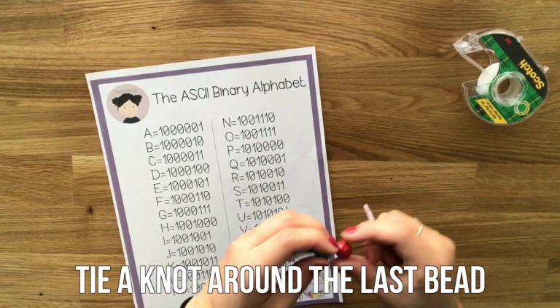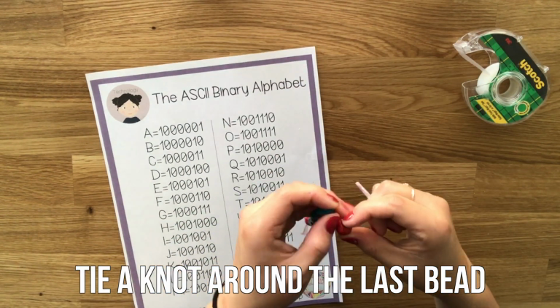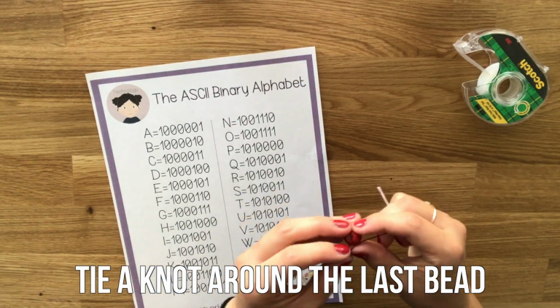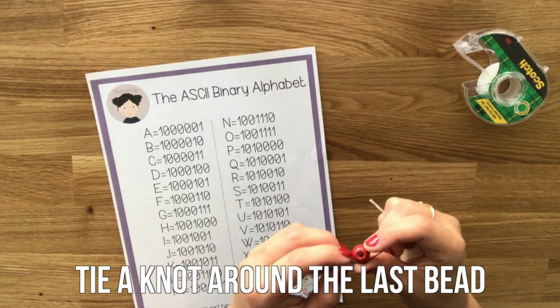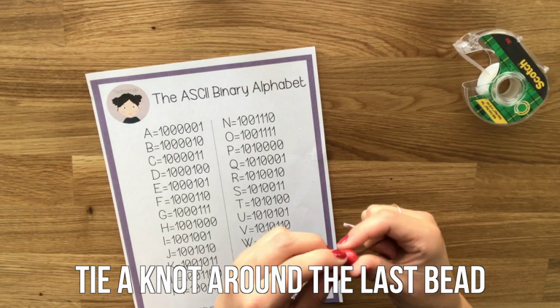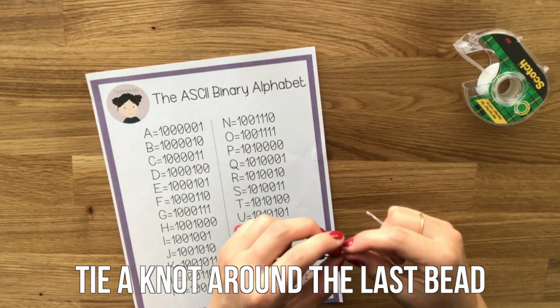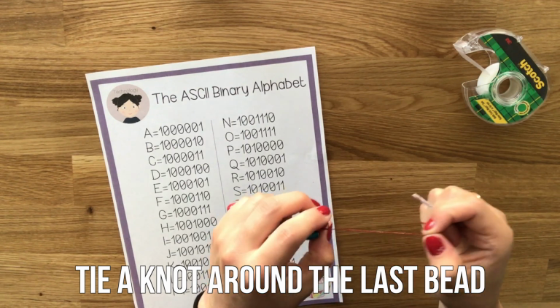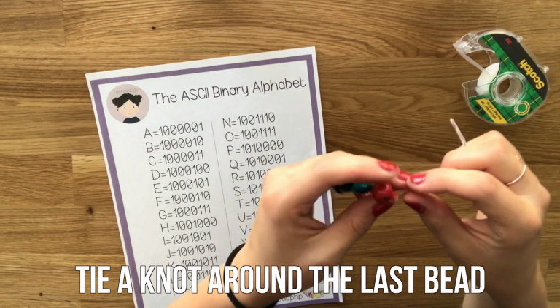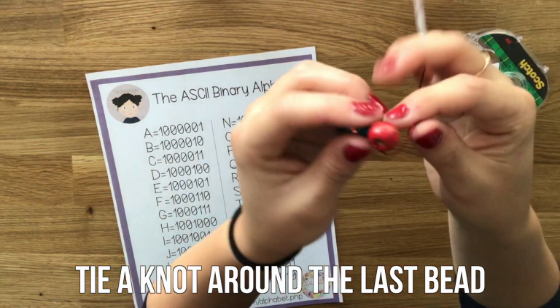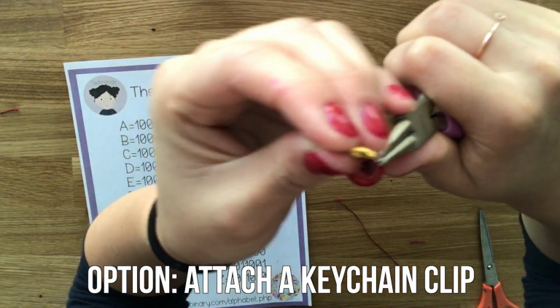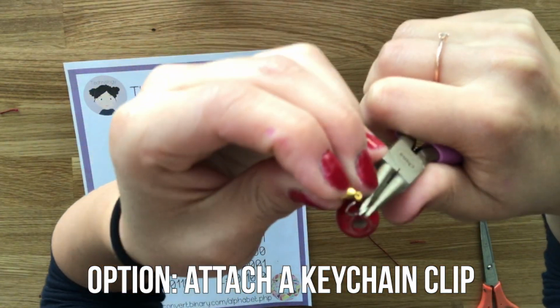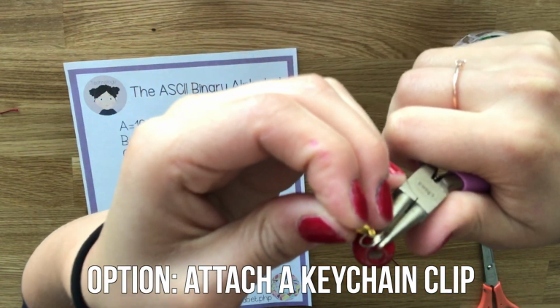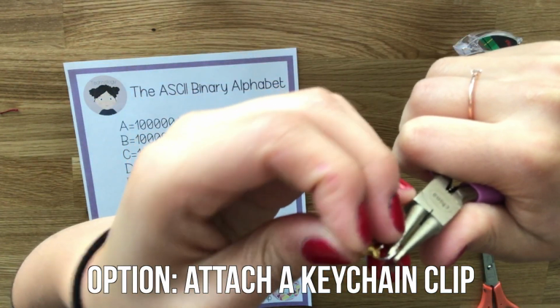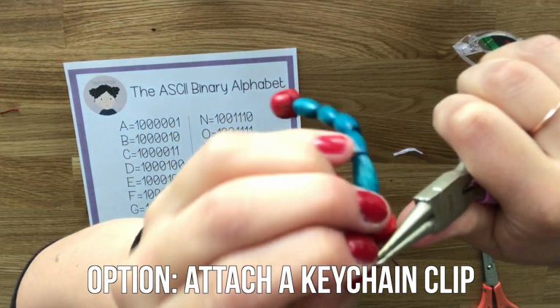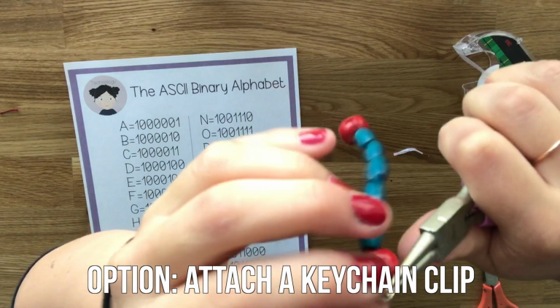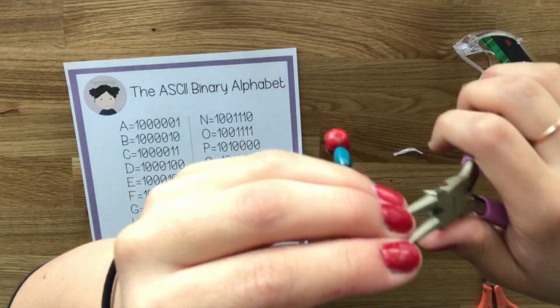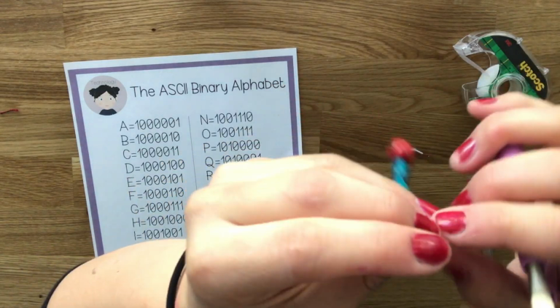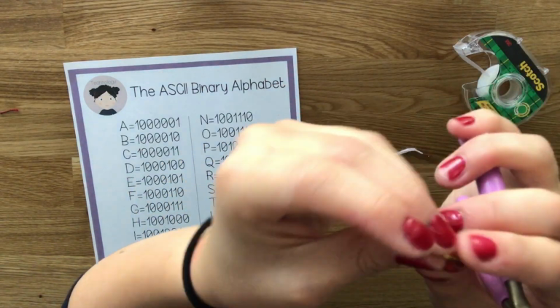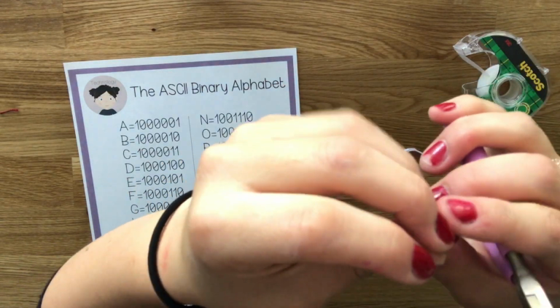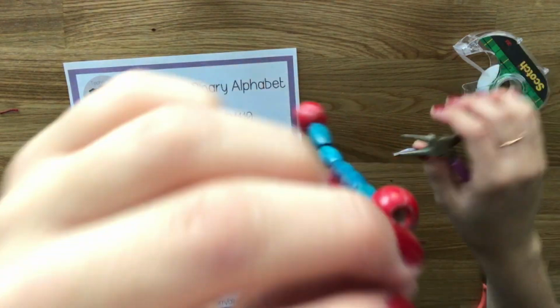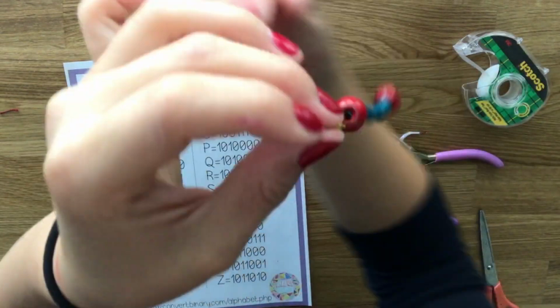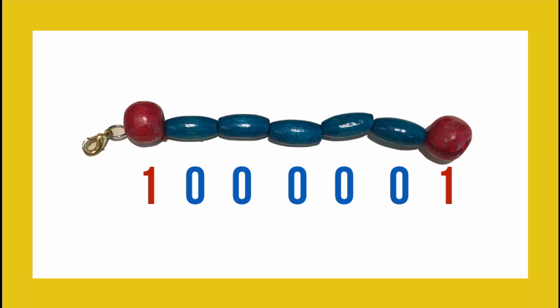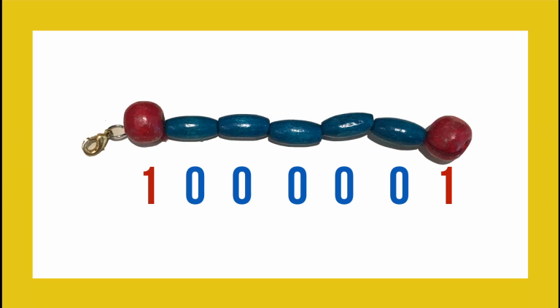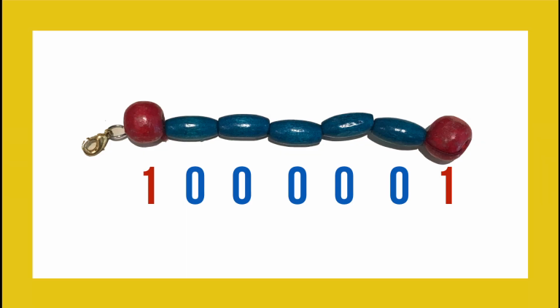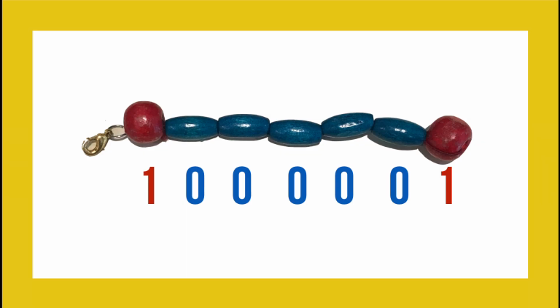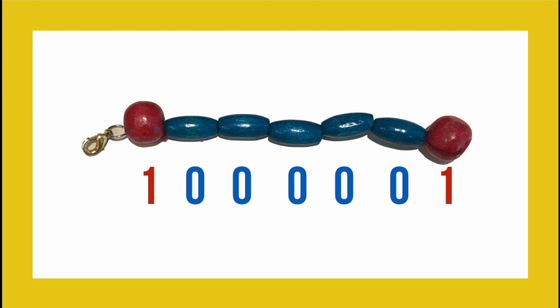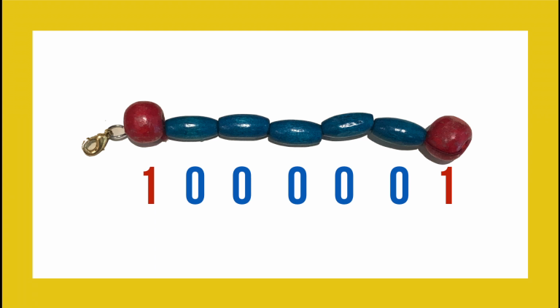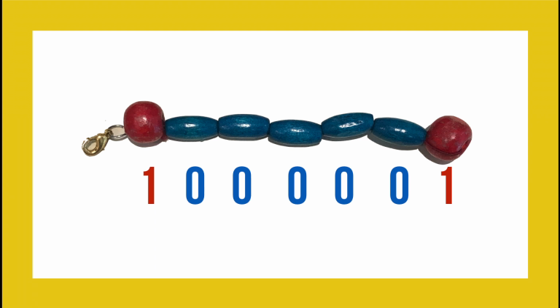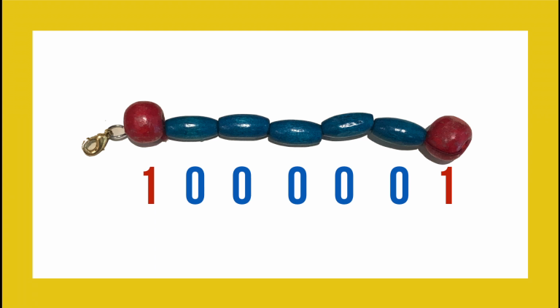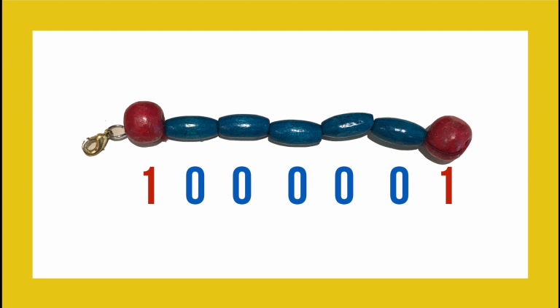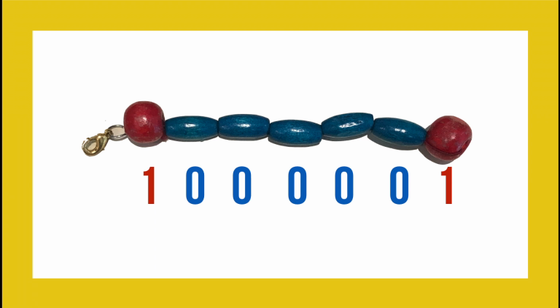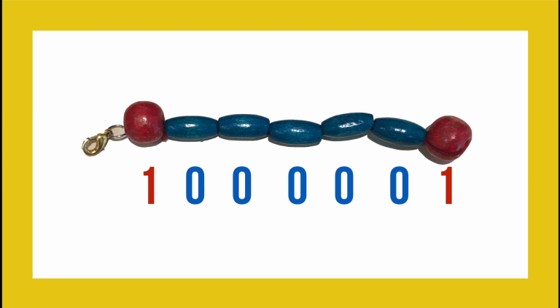When you get to the end, tie a knot around the last bead. For keychains you can add a clasp at the end, or you could directly tie it to your loop. Here's what our finished letter A keychain looked like — it was 1000001.